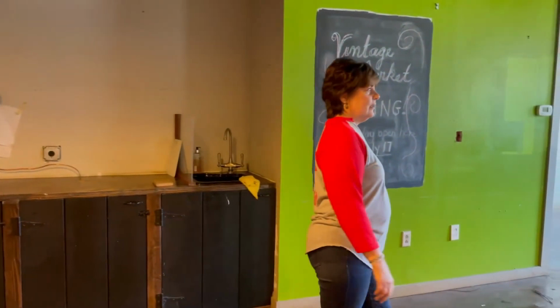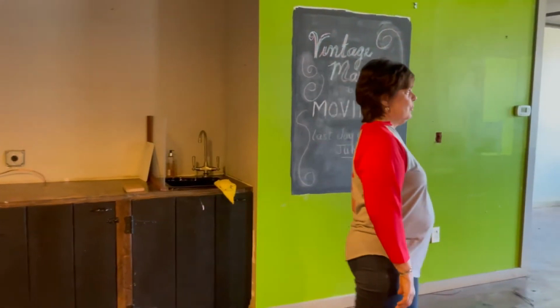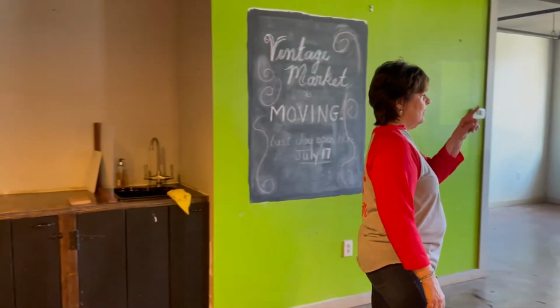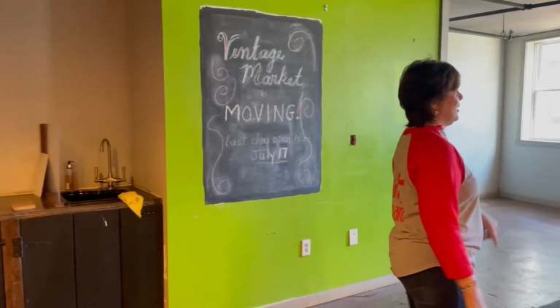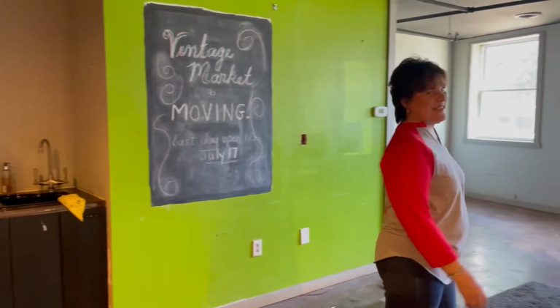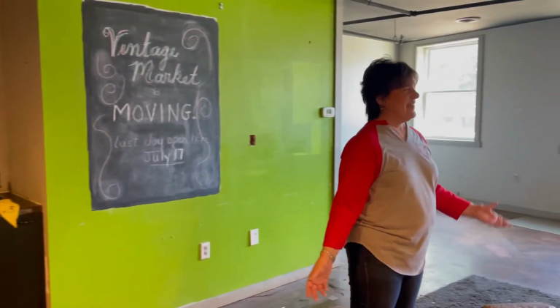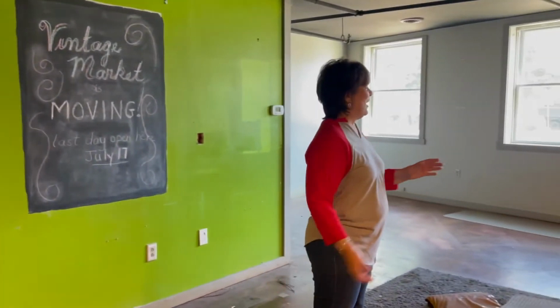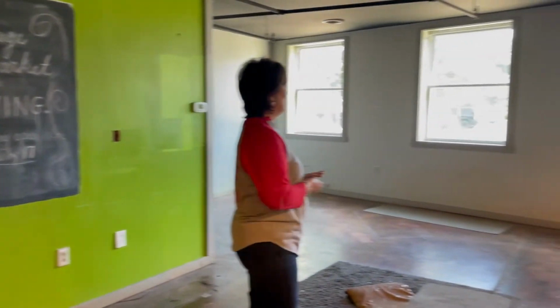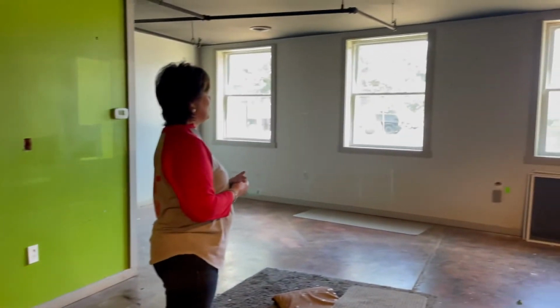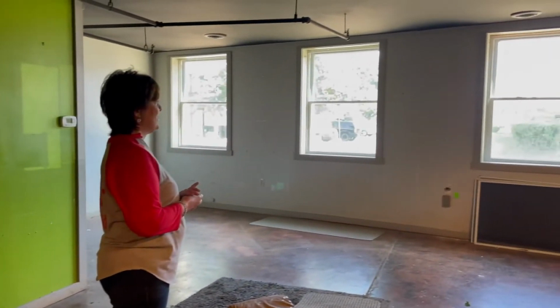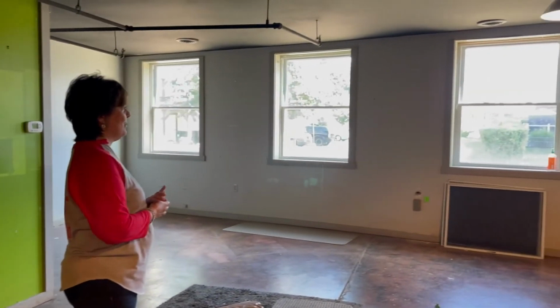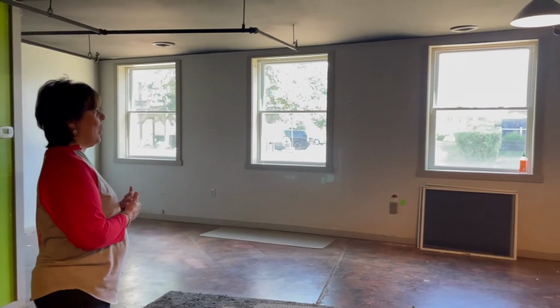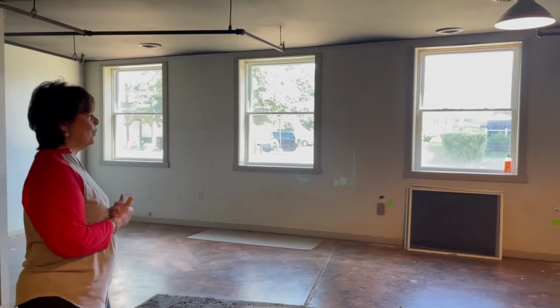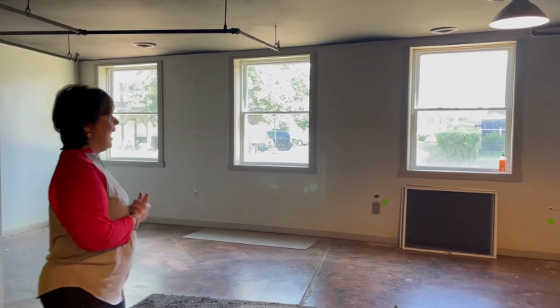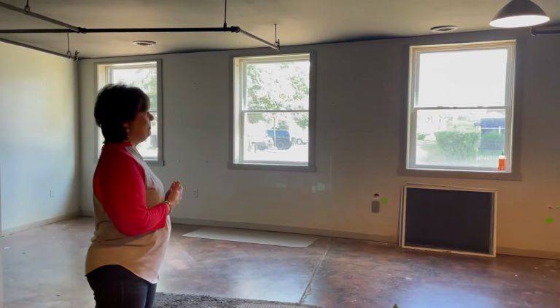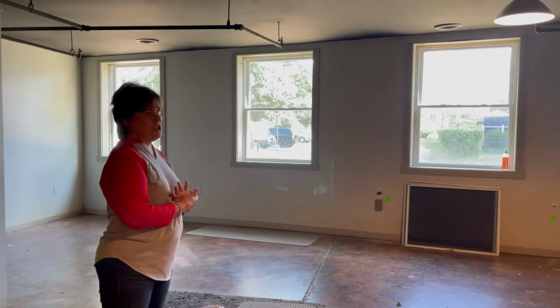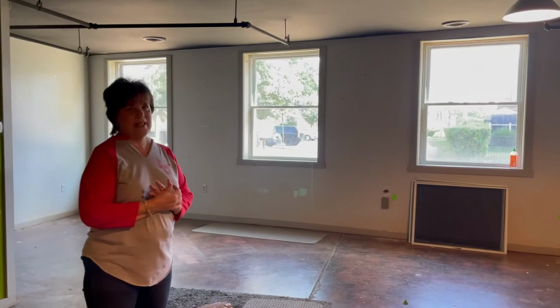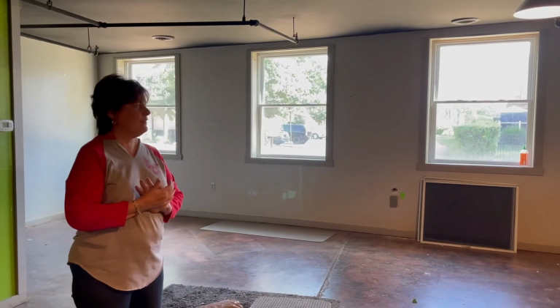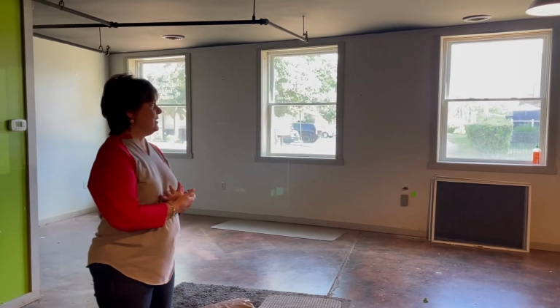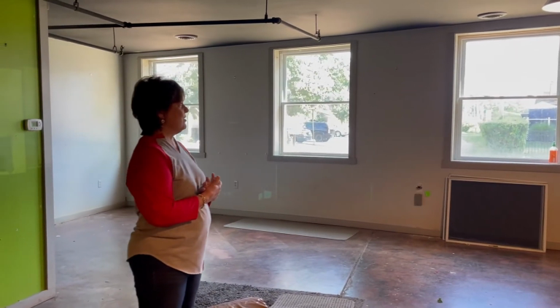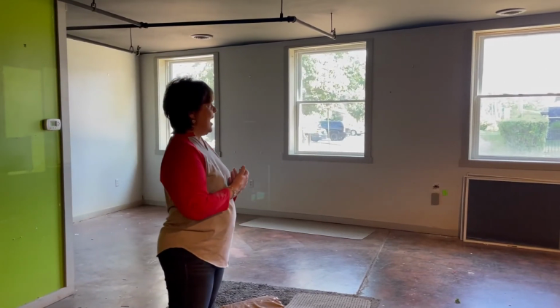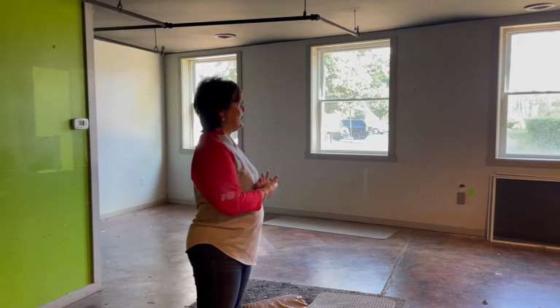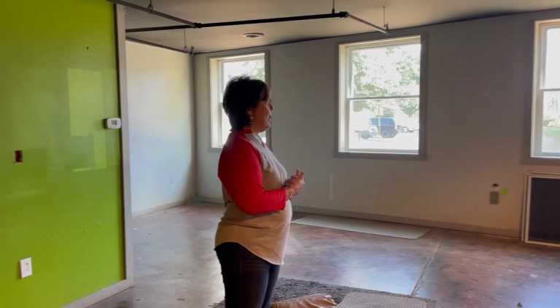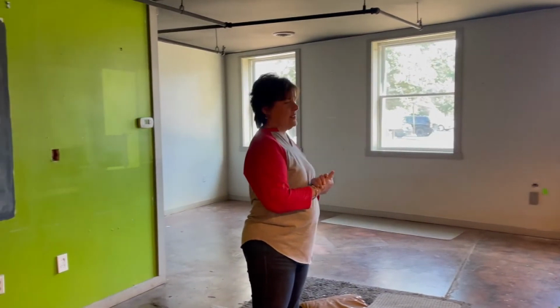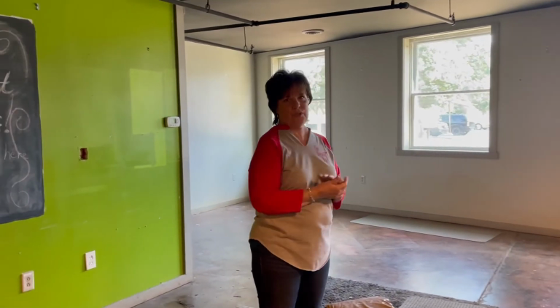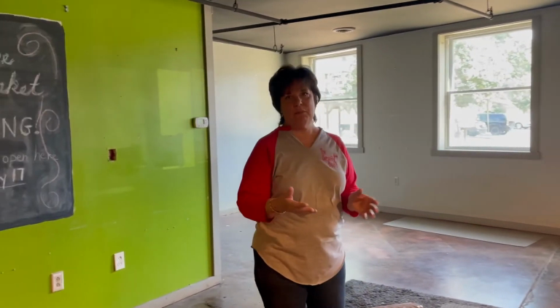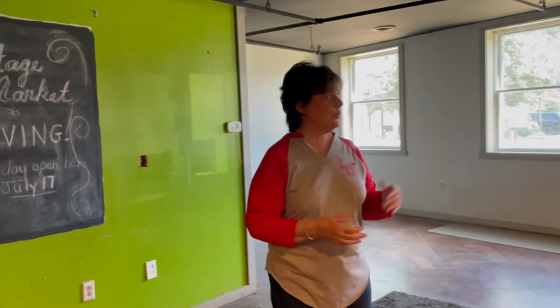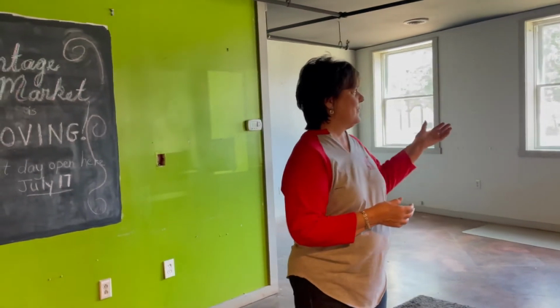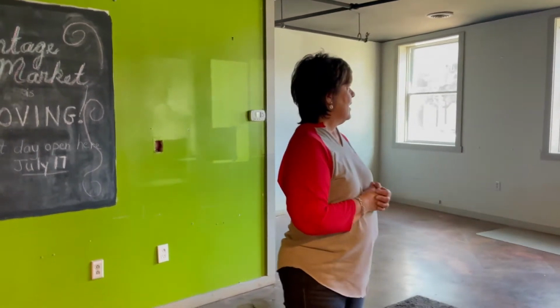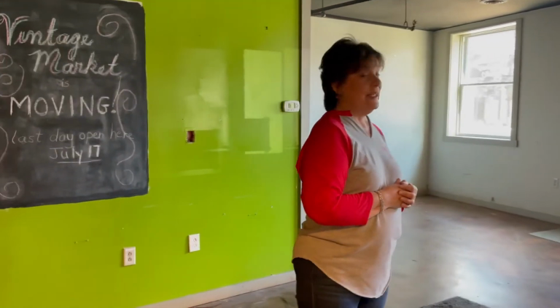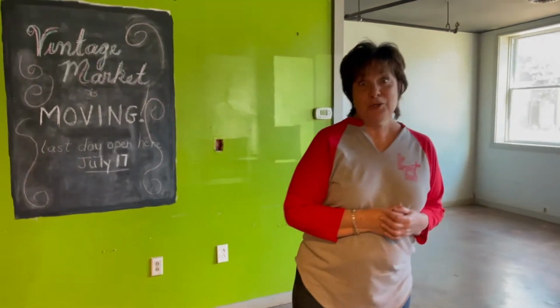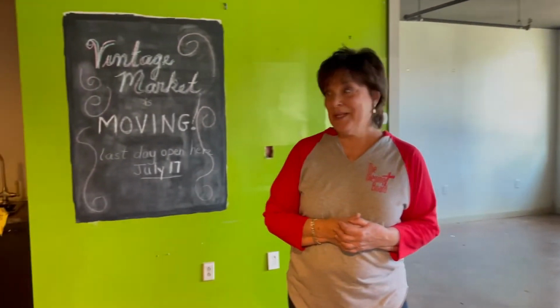These are the beautiful windows that we had dressed in wonderful messages that one of our volunteers placed on them to tell the story of the Blessing Board. At least those are still here.